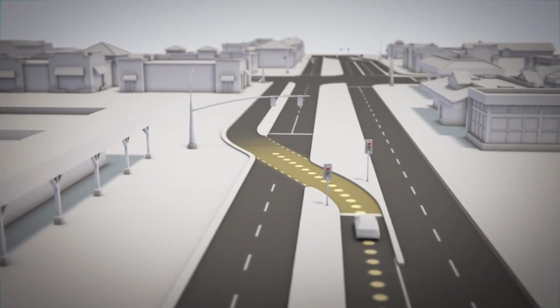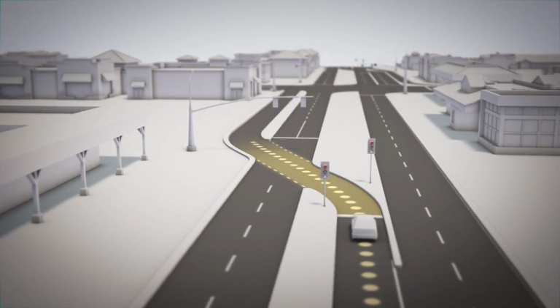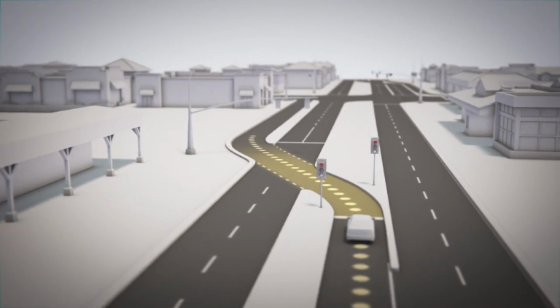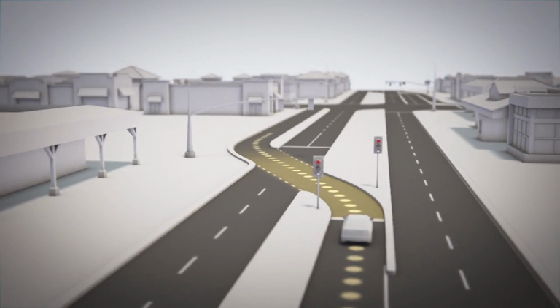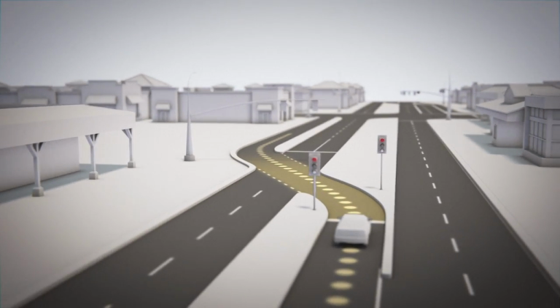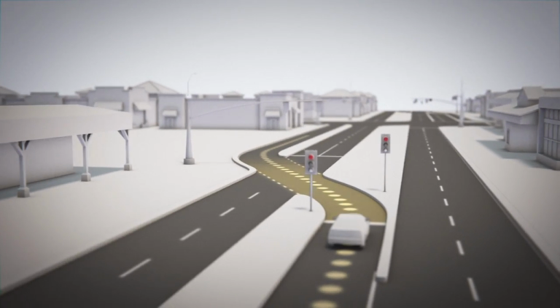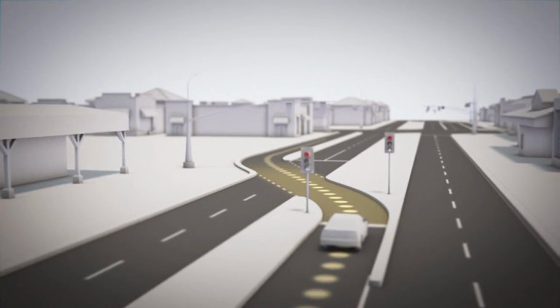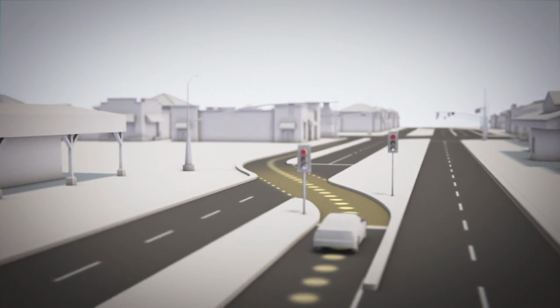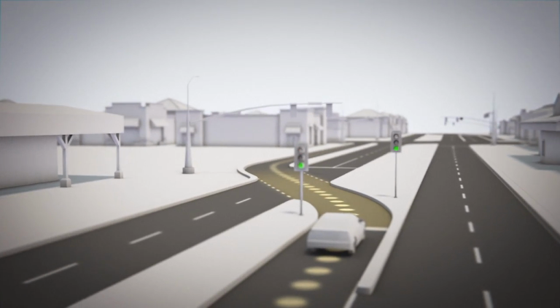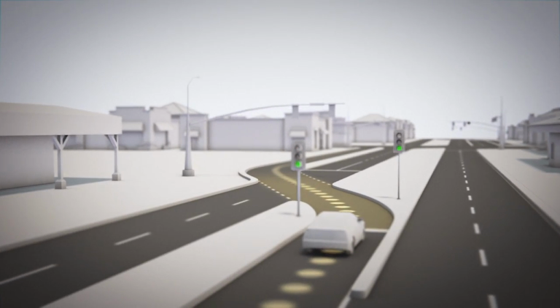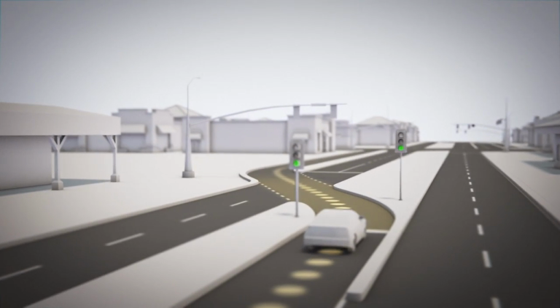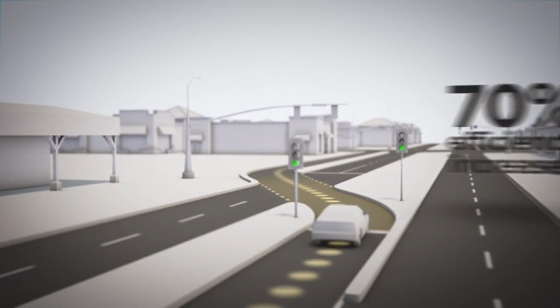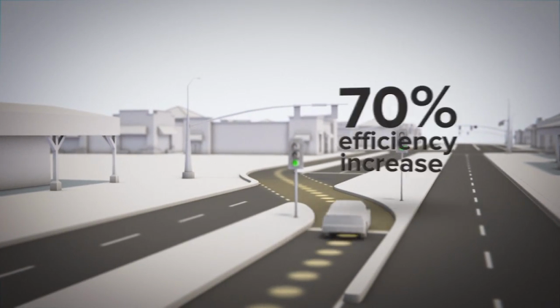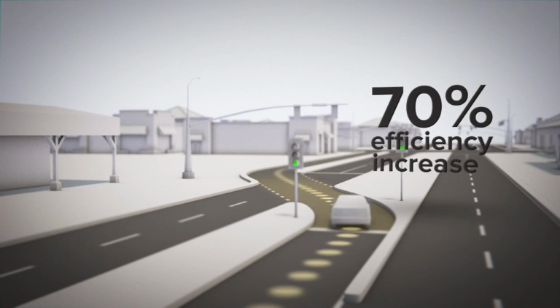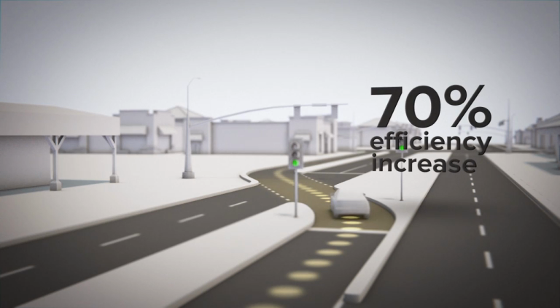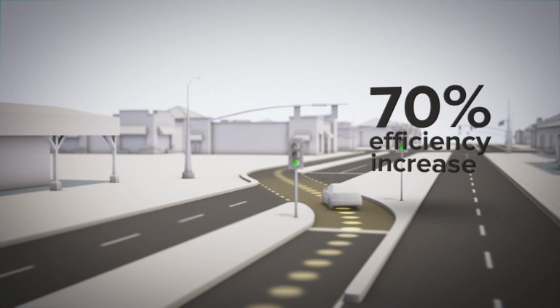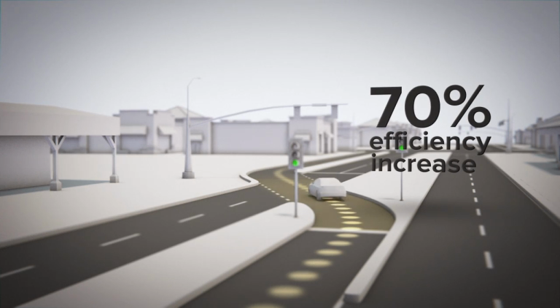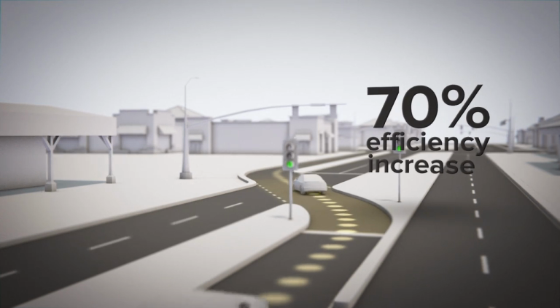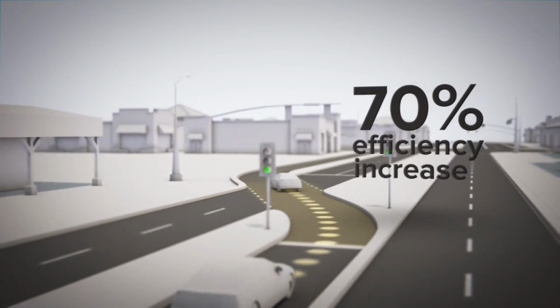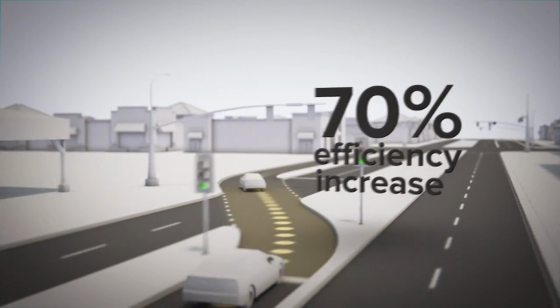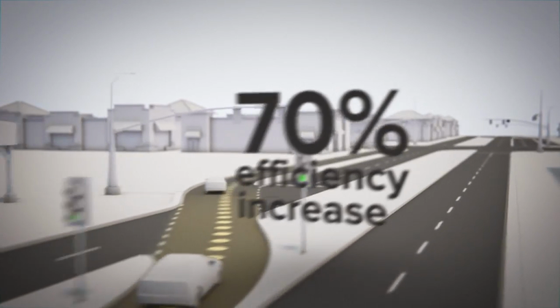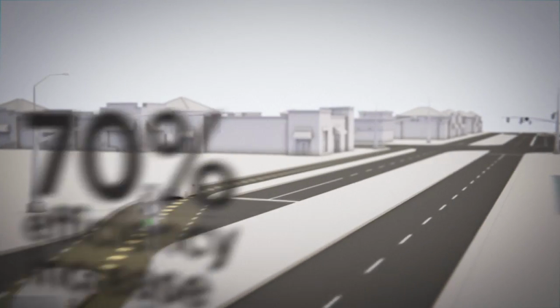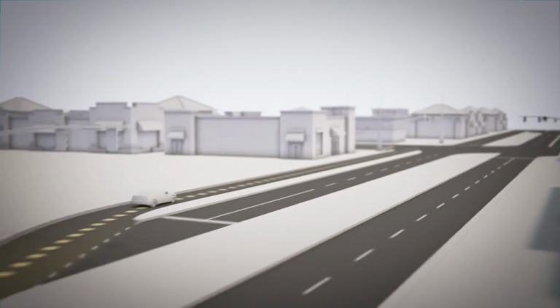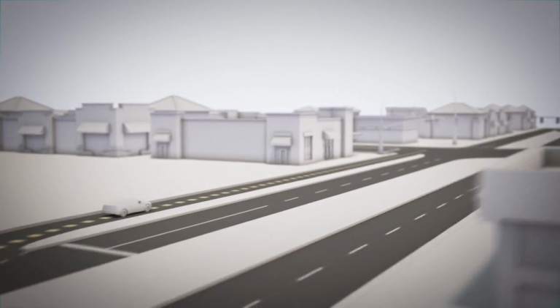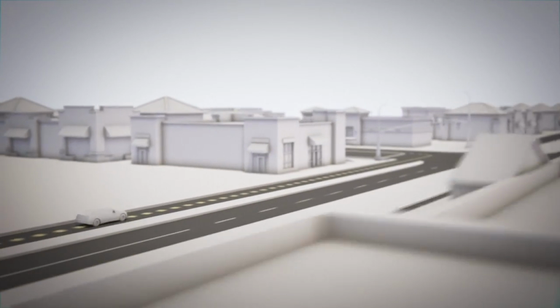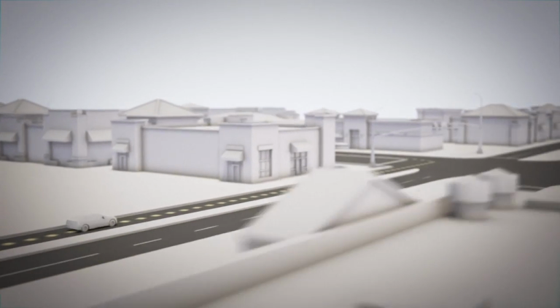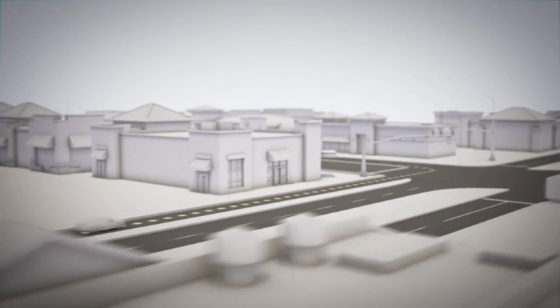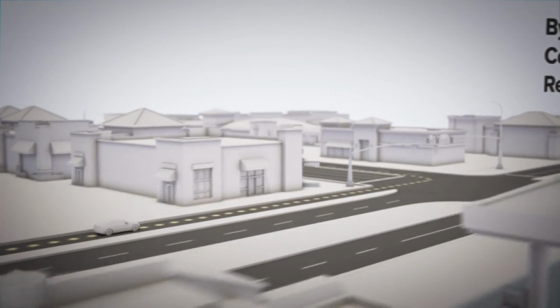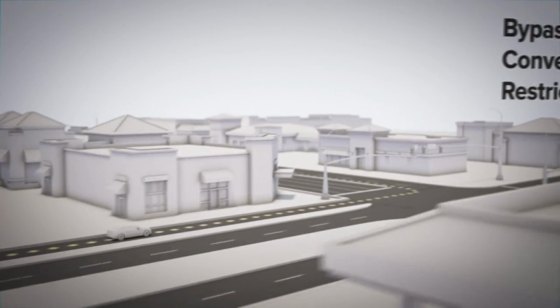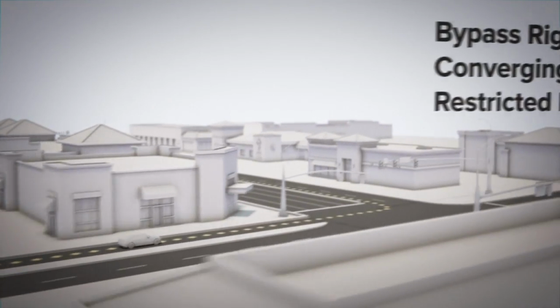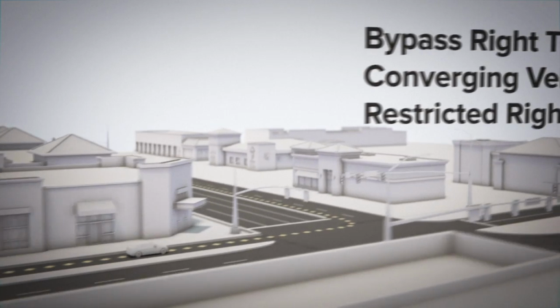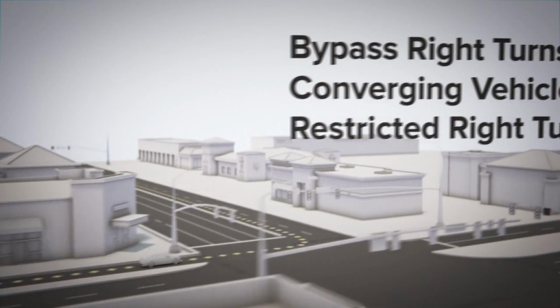This feature alone has been proven to increase the number of cars moving through the intersection by up to 70%. But for a CFI to work at its maximum potential, drivers should be aware of all its features.